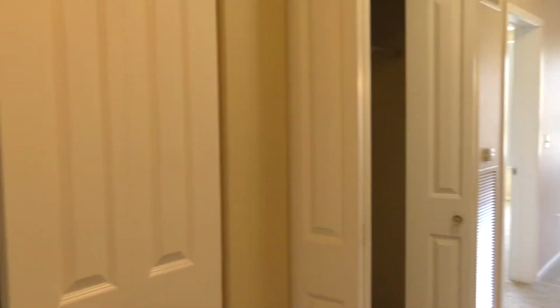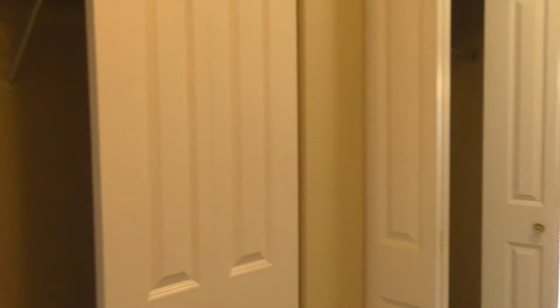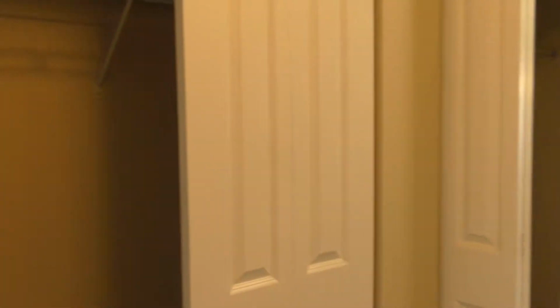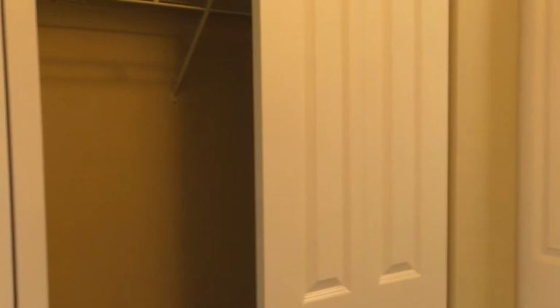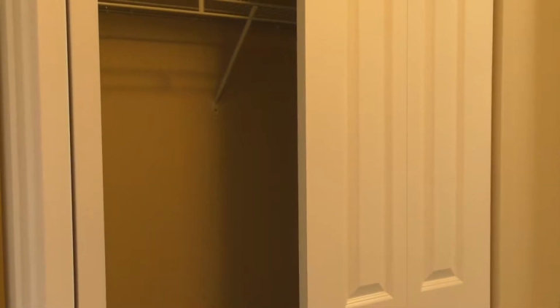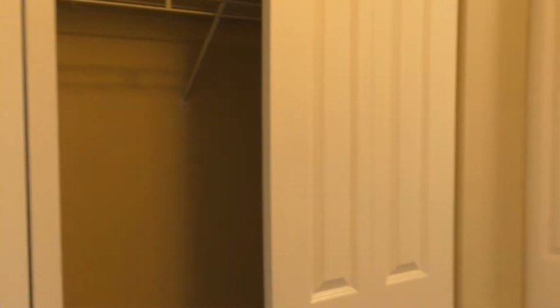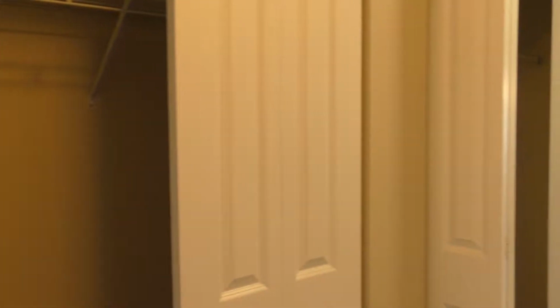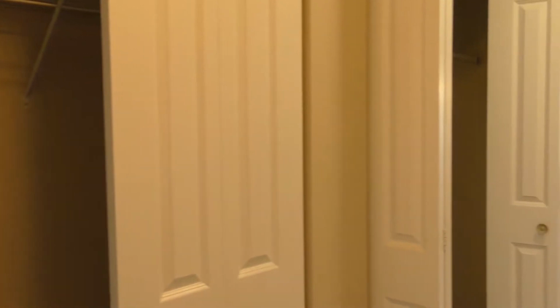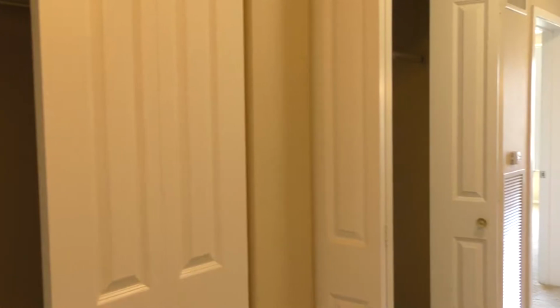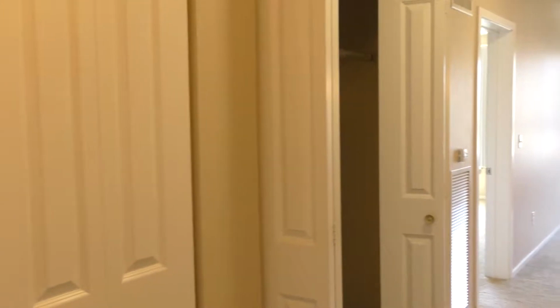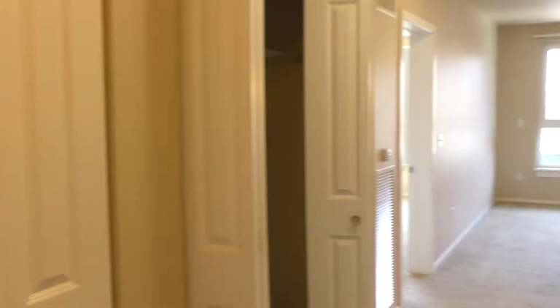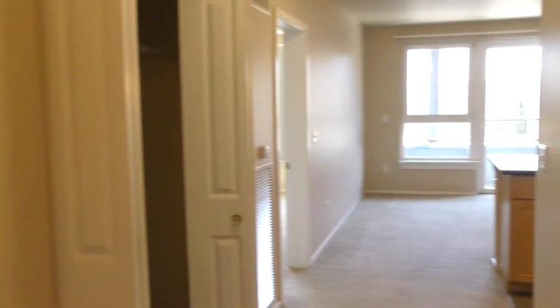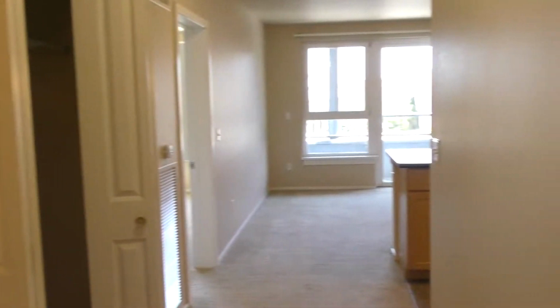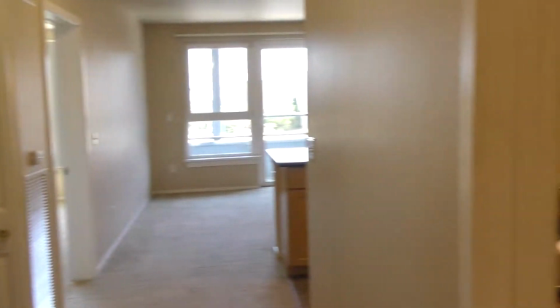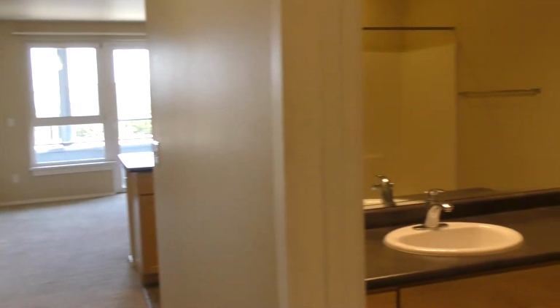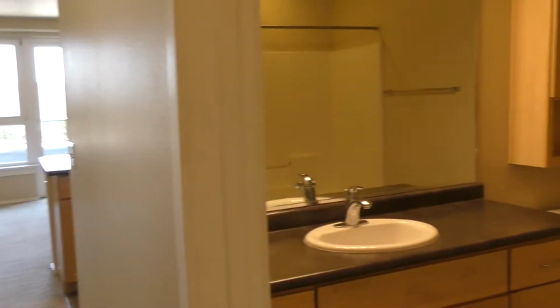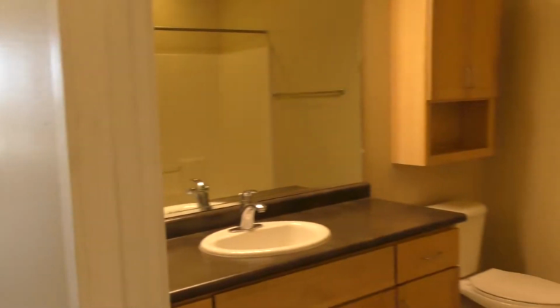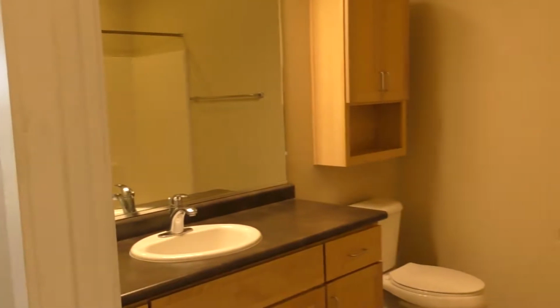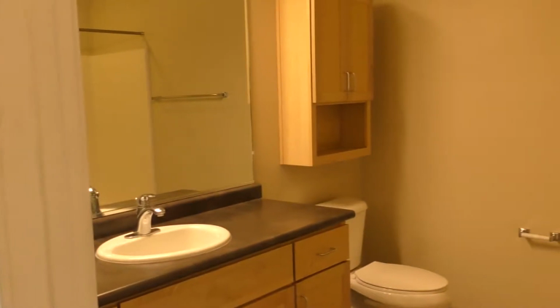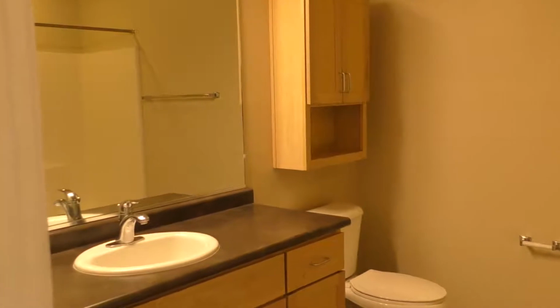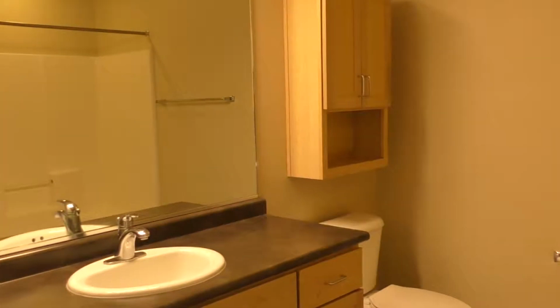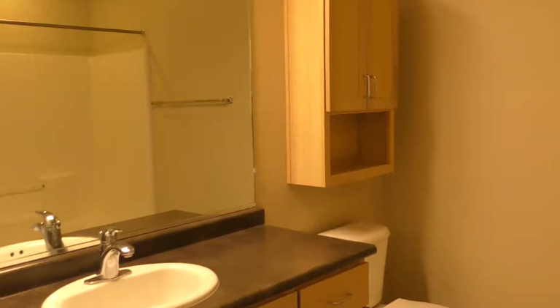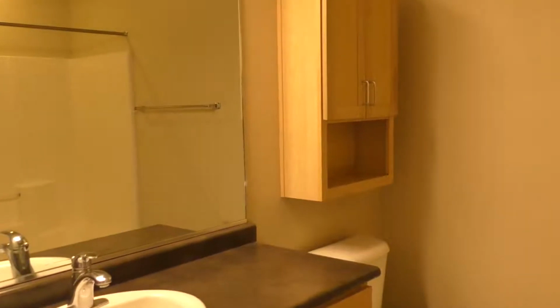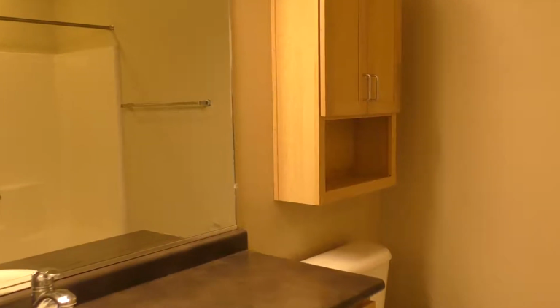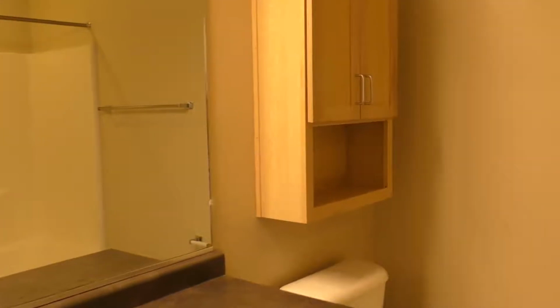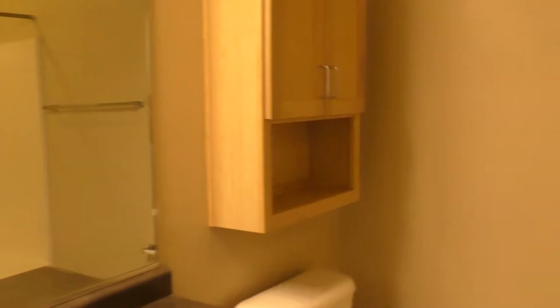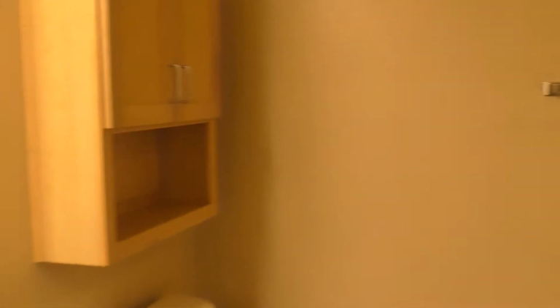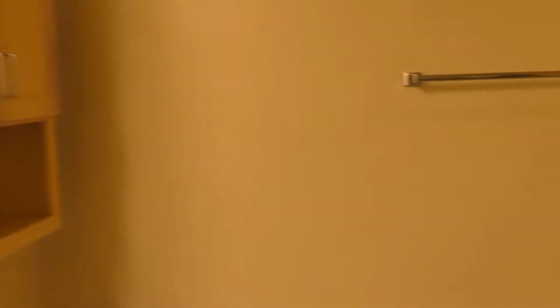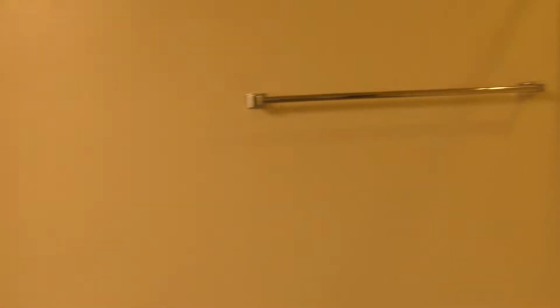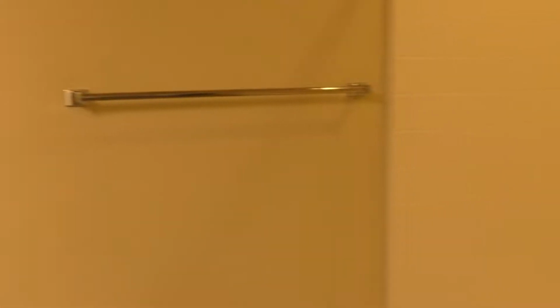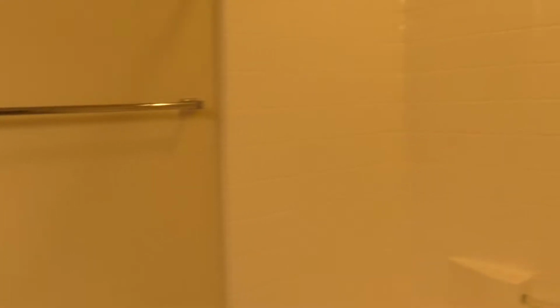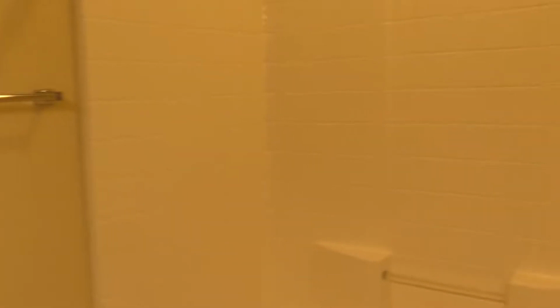As you walk in you'll see these two additional closets, great for storage. And to the right will be your bathroom. Neutral color so you can dress it up with any decor, and it's going to have a shower and tub combo.